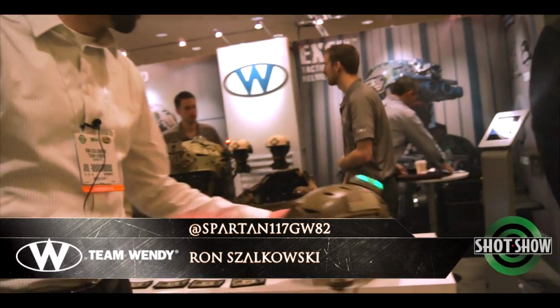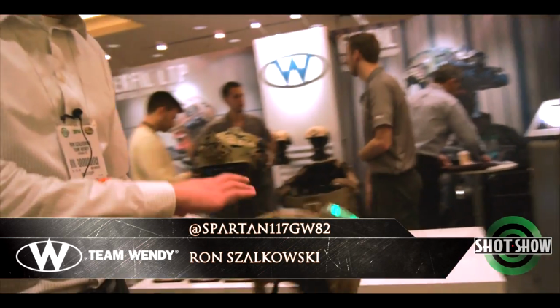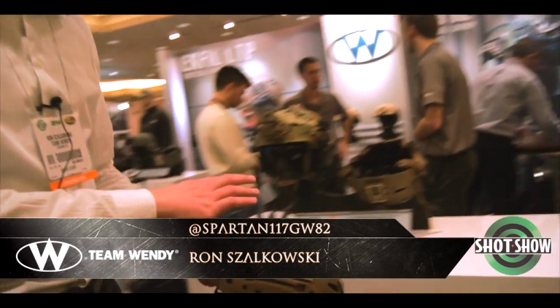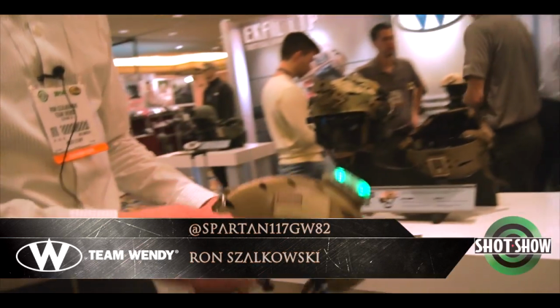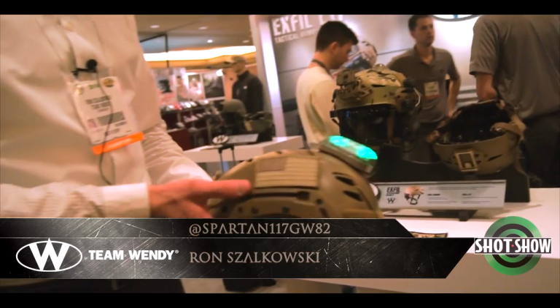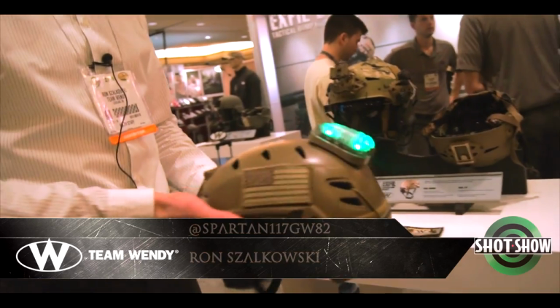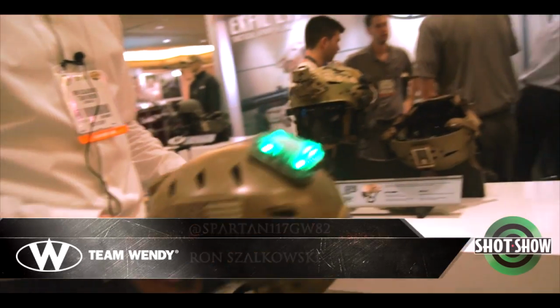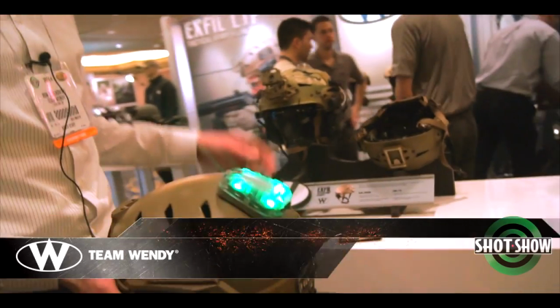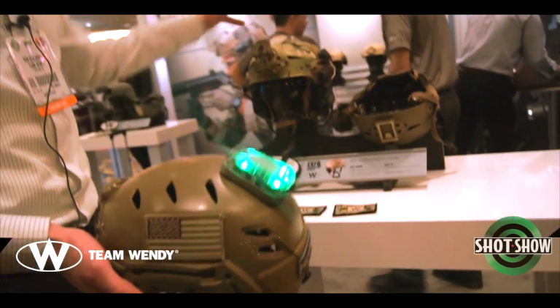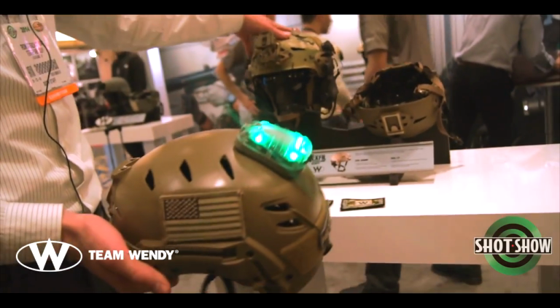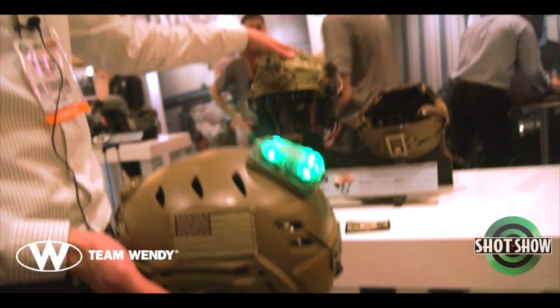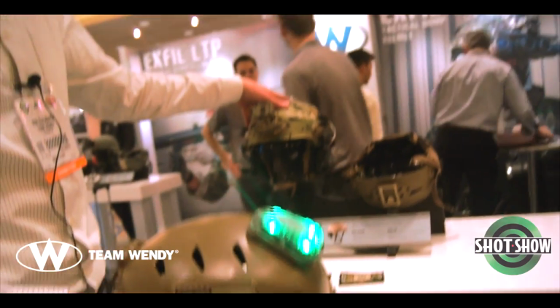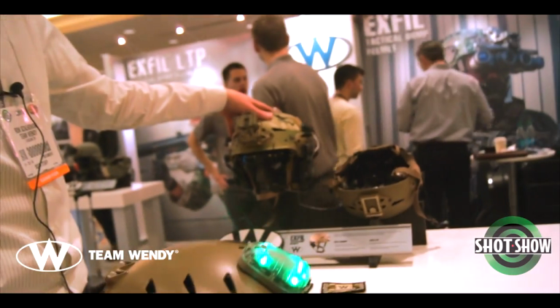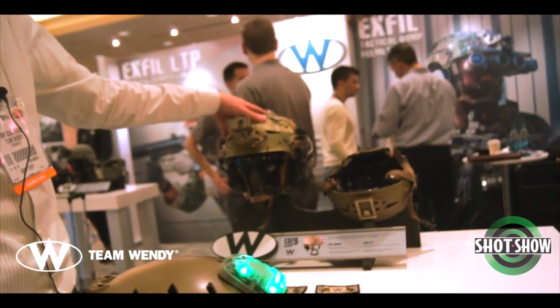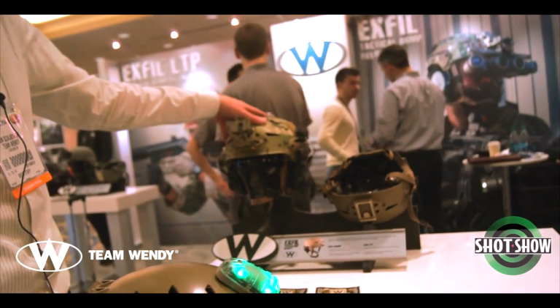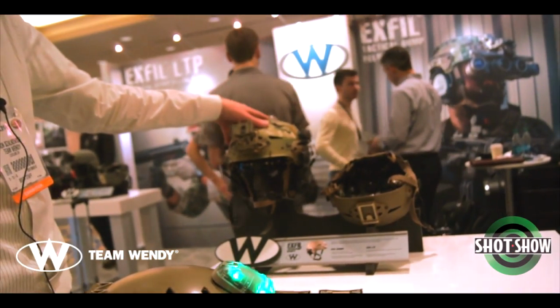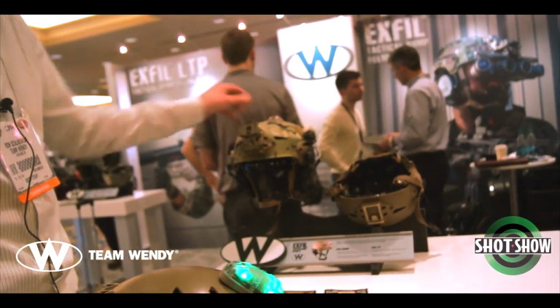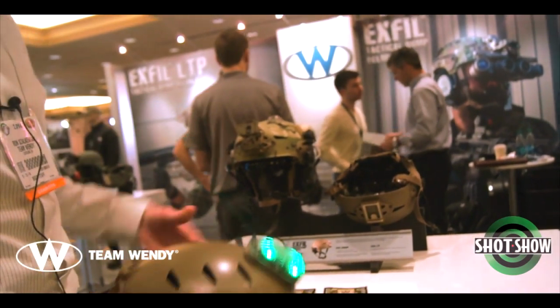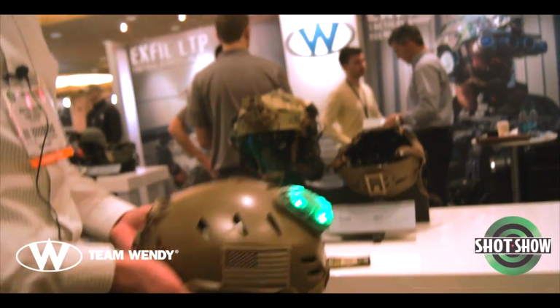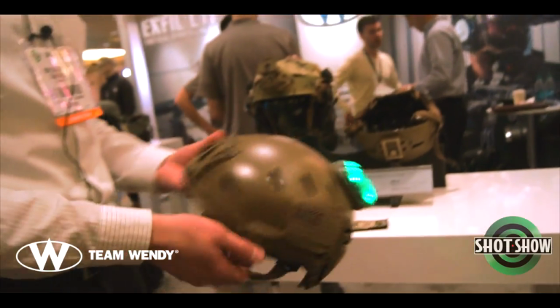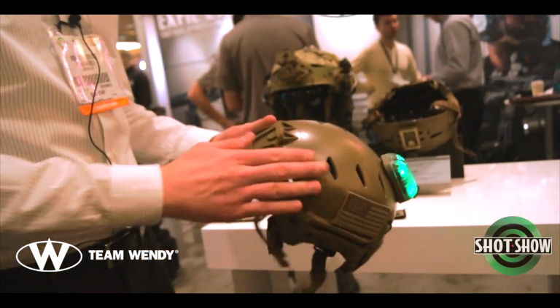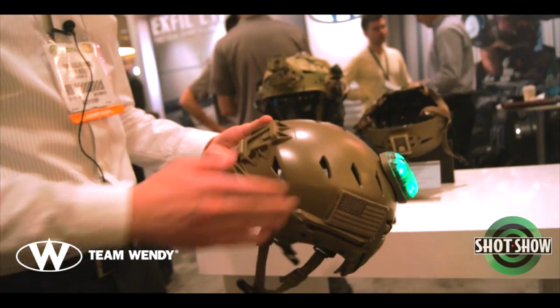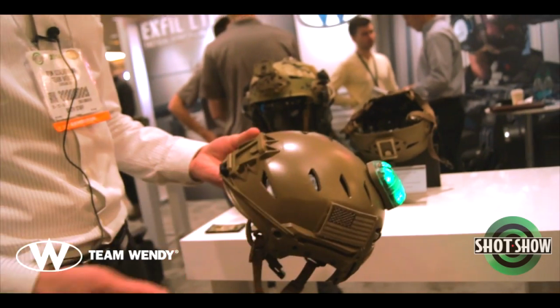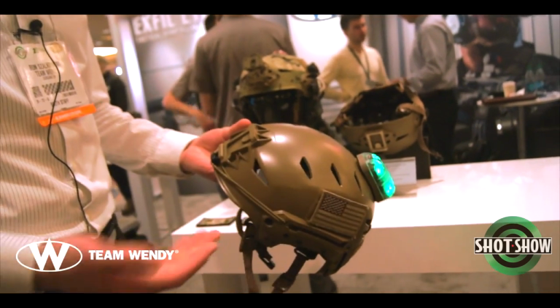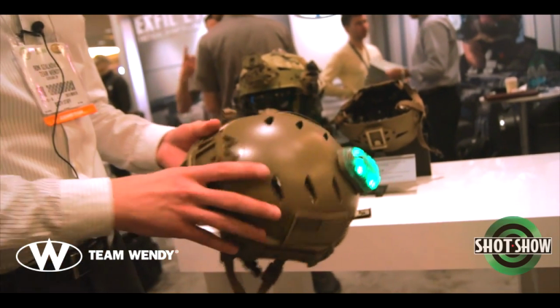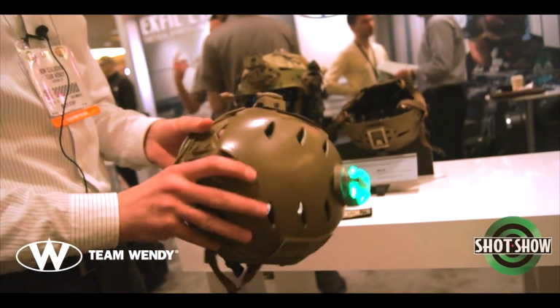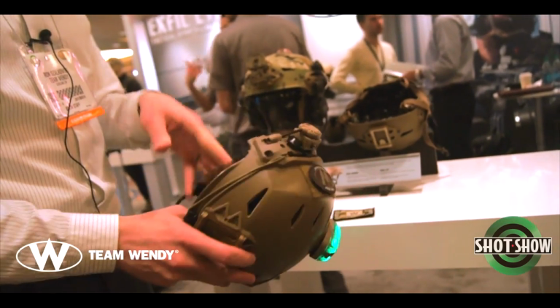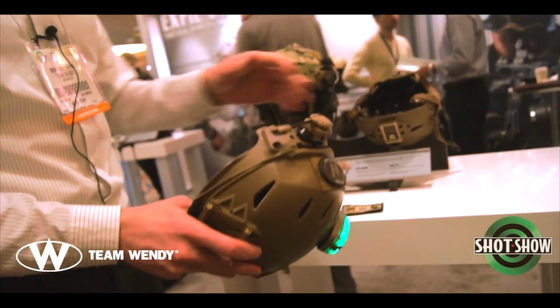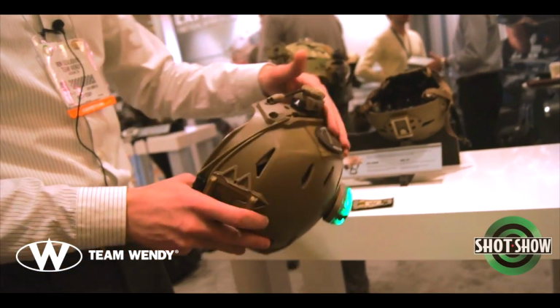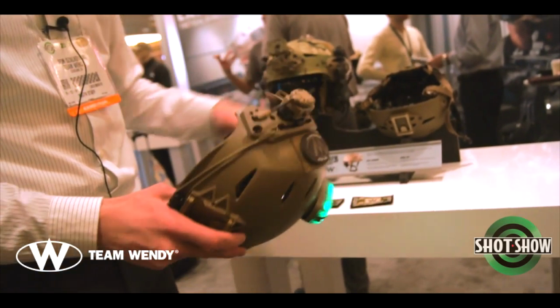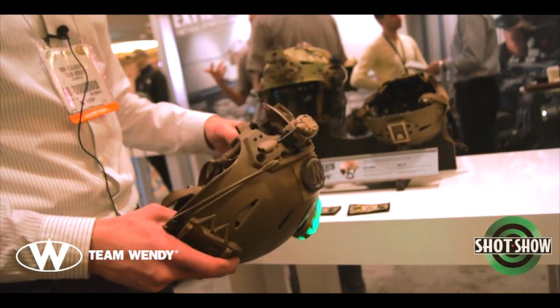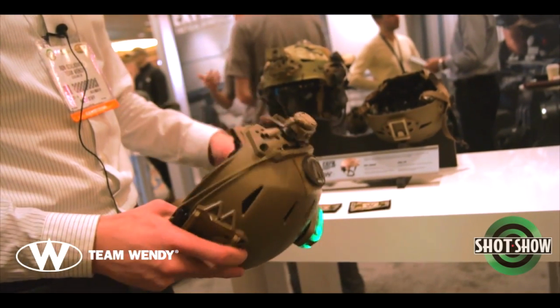Of course, we've got our line of bump helmets. We've got the Carbon, which was the original that we released, and the newer LTP, lower-cost polymer version.